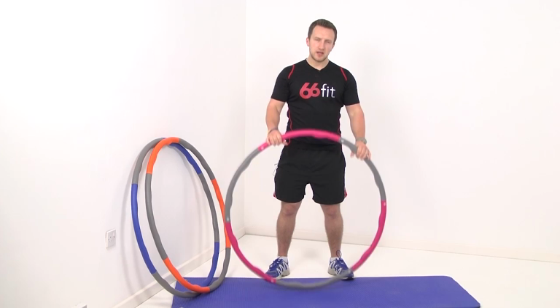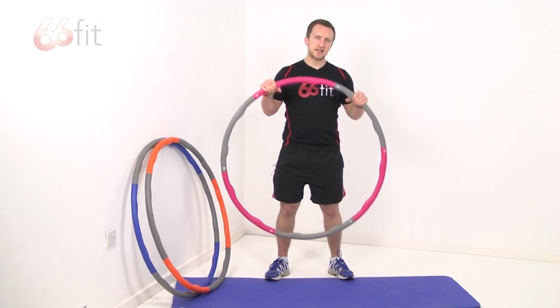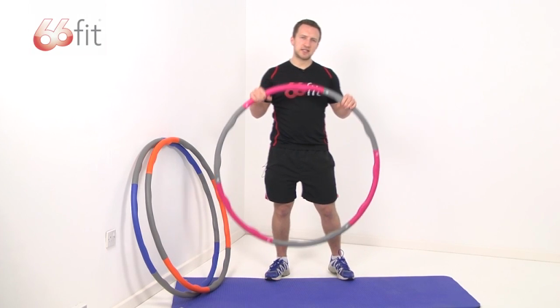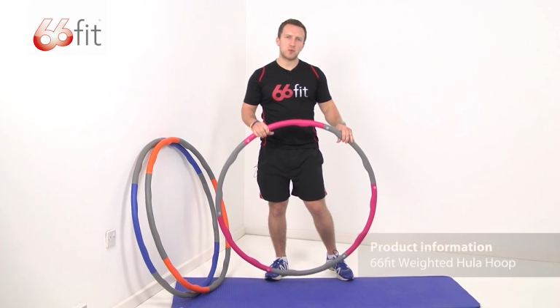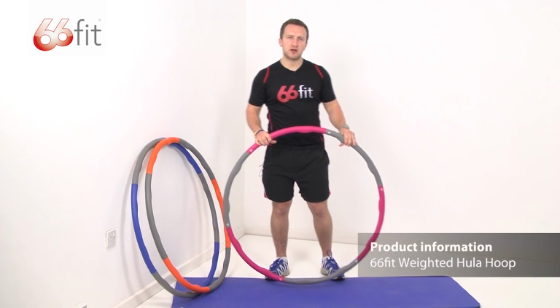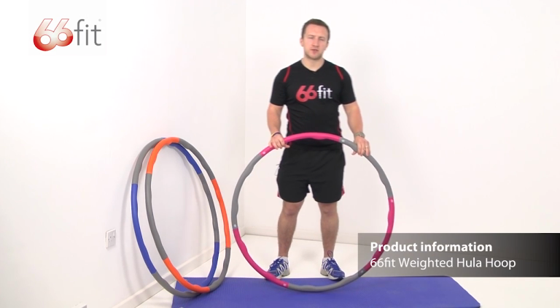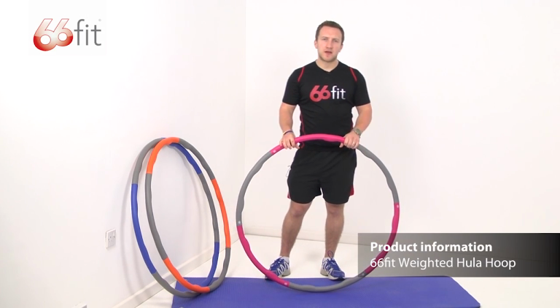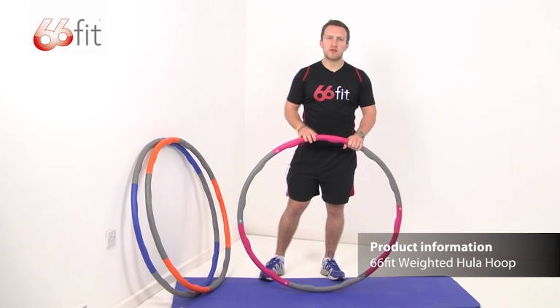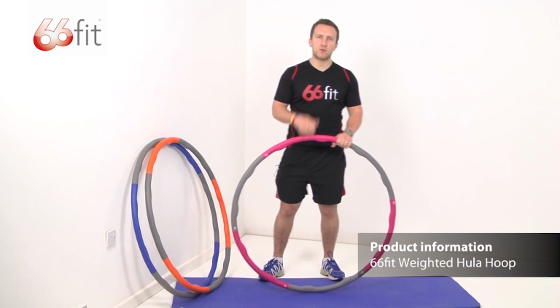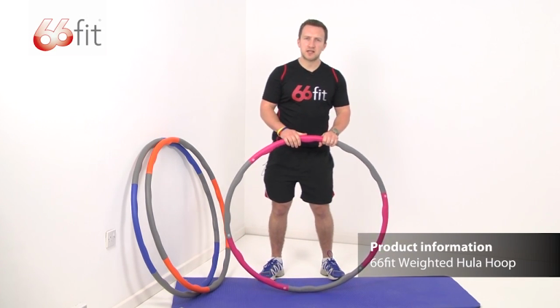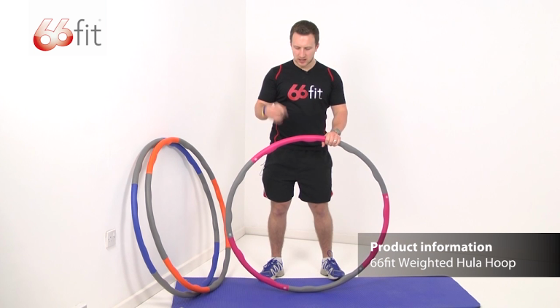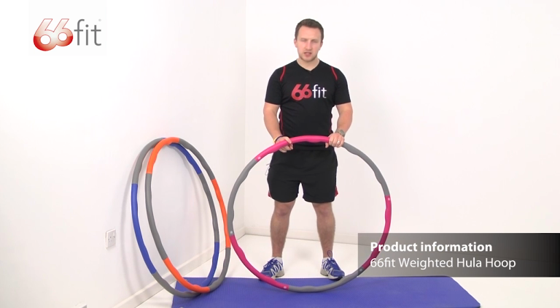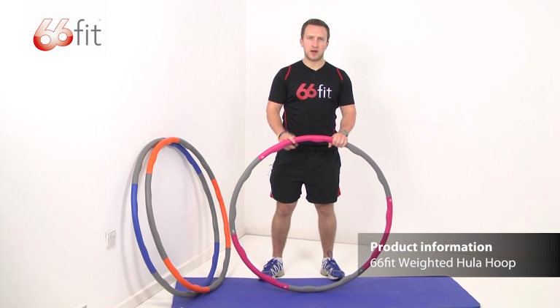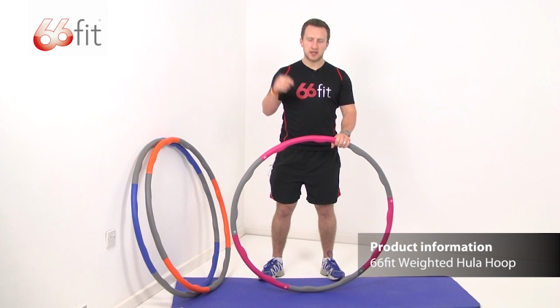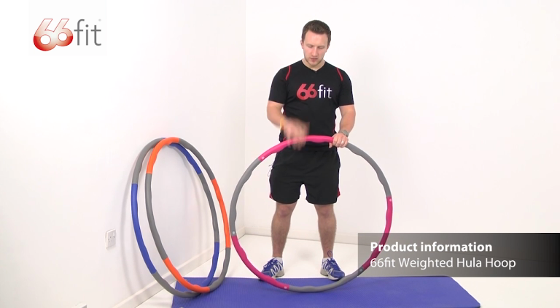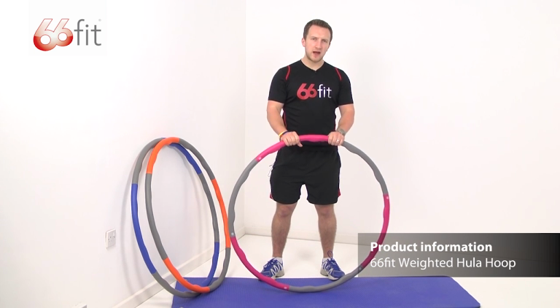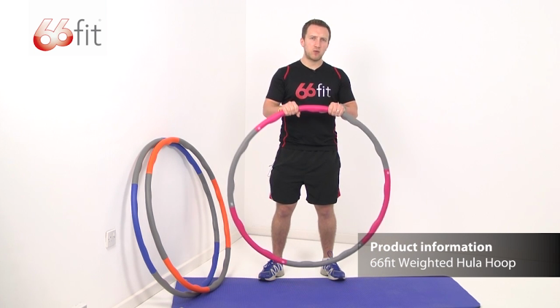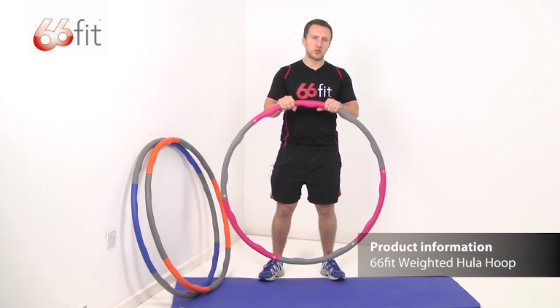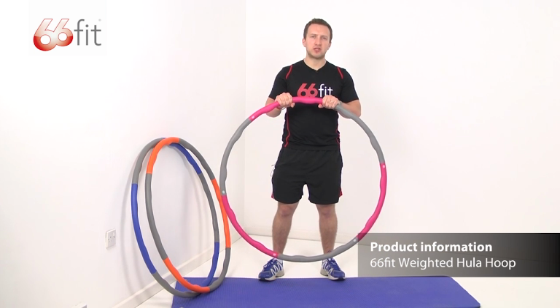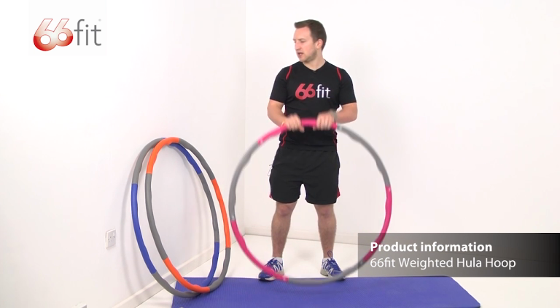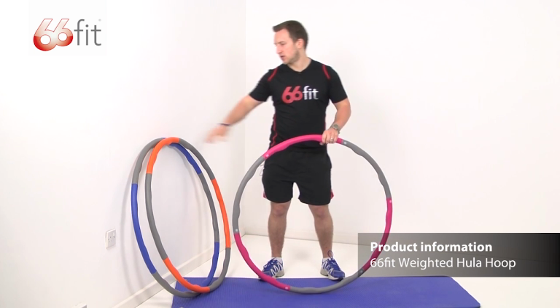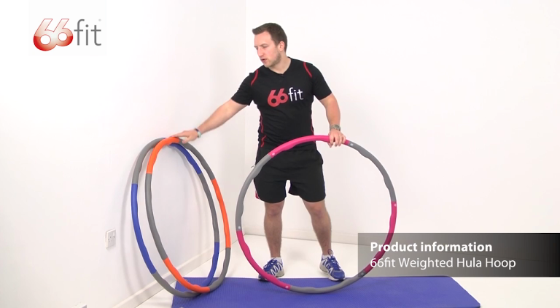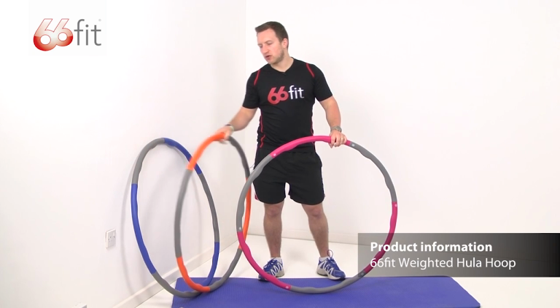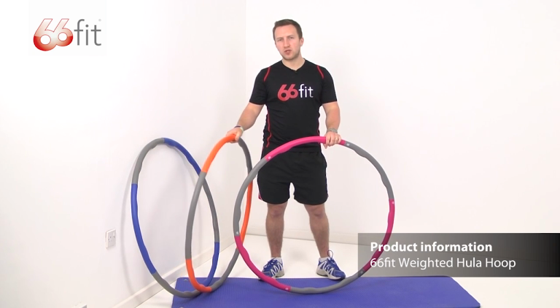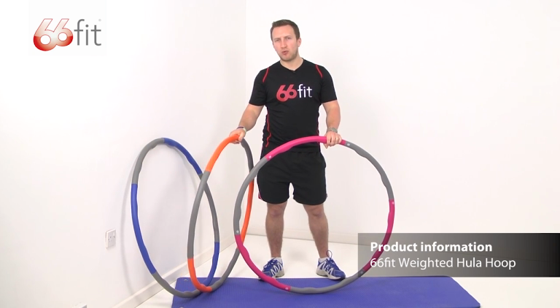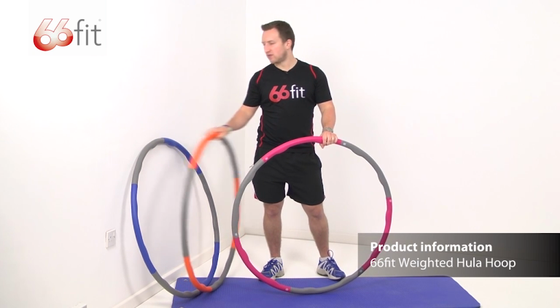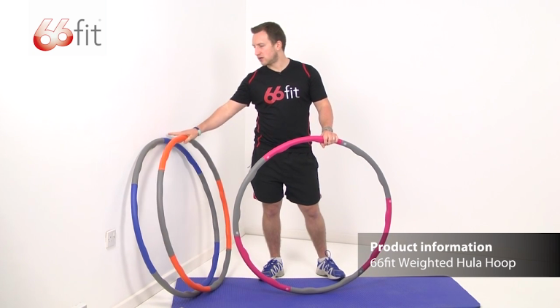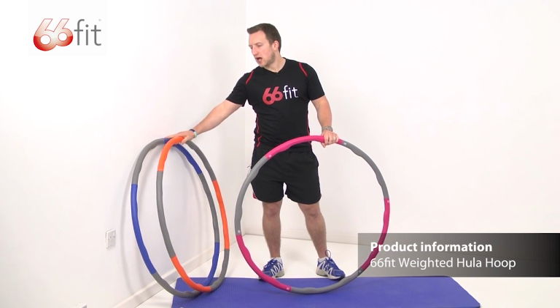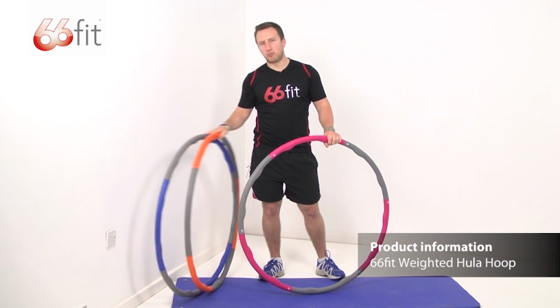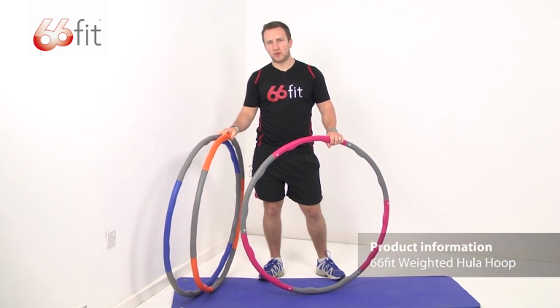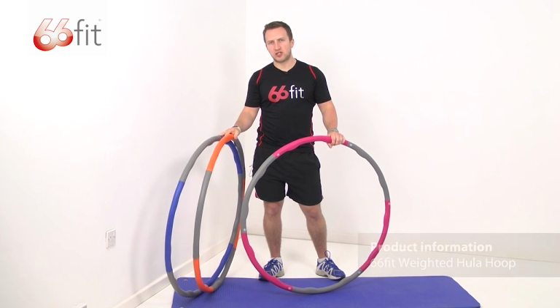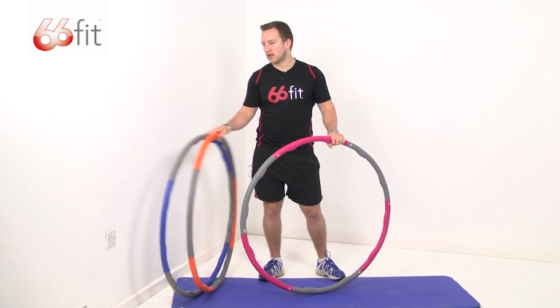These are the 66ft weighted hula hoops. They come in three different weights and the colours denote the weight. You've got this one here, the pink one, which is 1.2 kilos. You've got the orange one, which is 1.5 kilos. And you've got the blue one, which is 2 kilos.